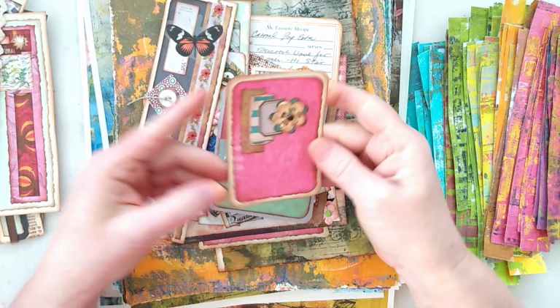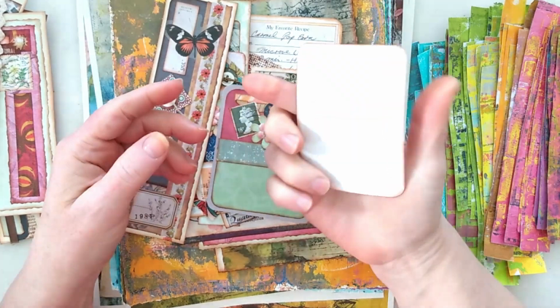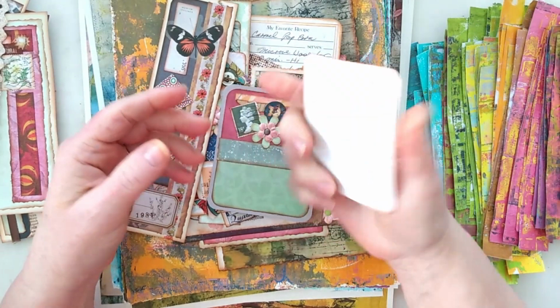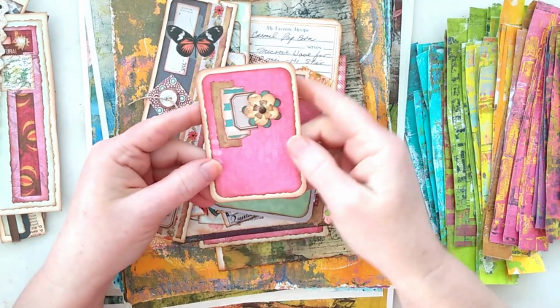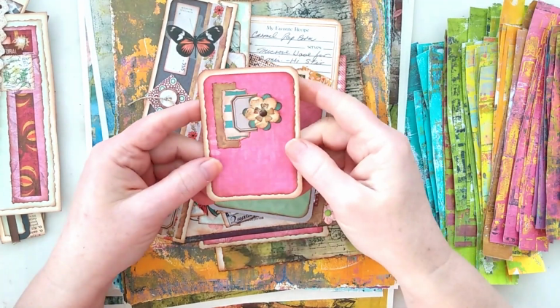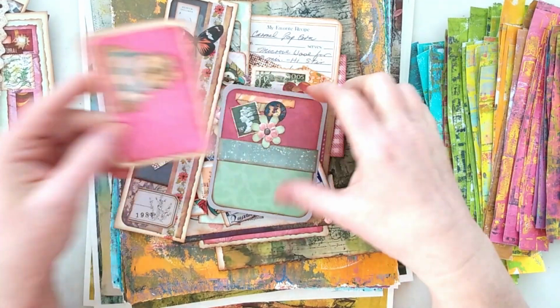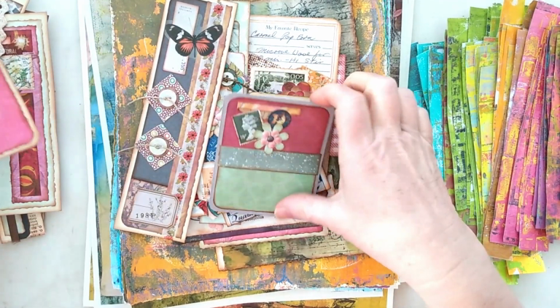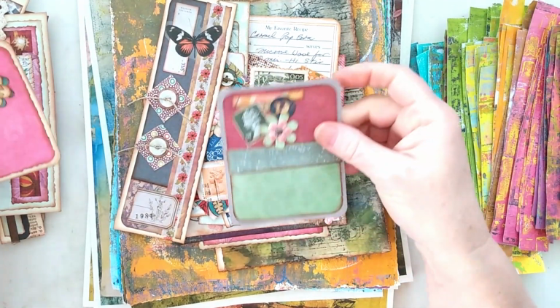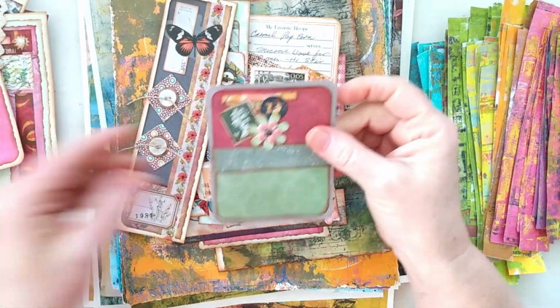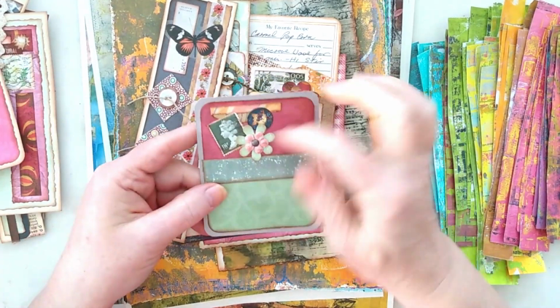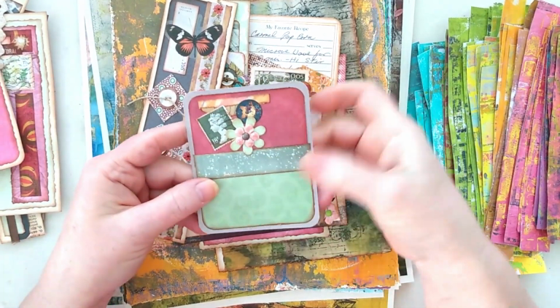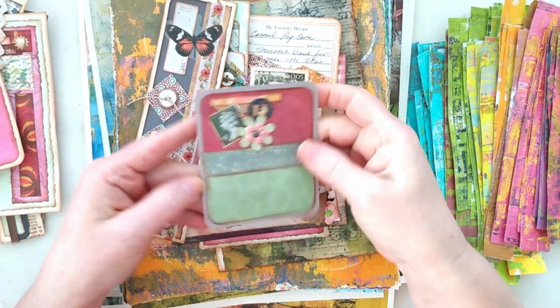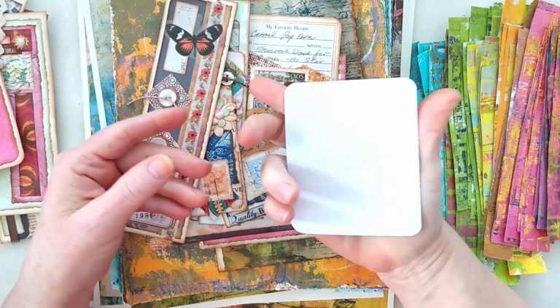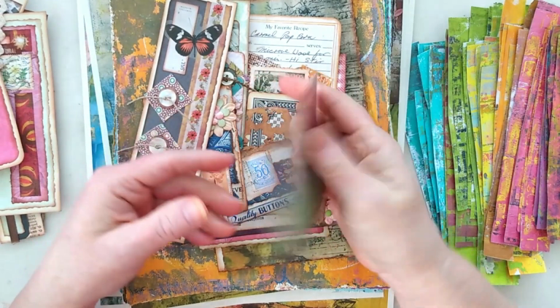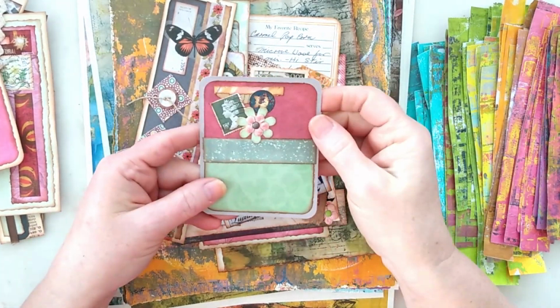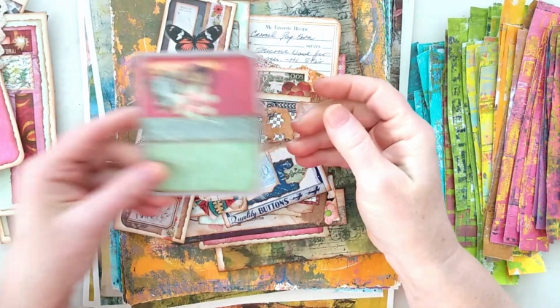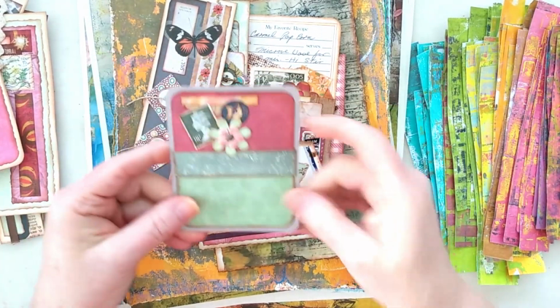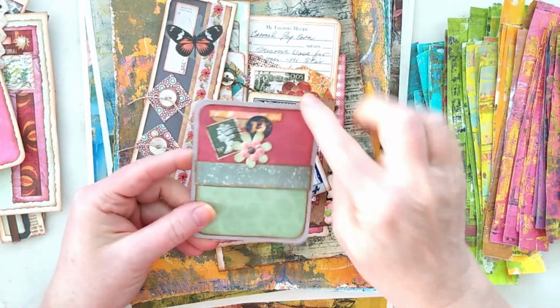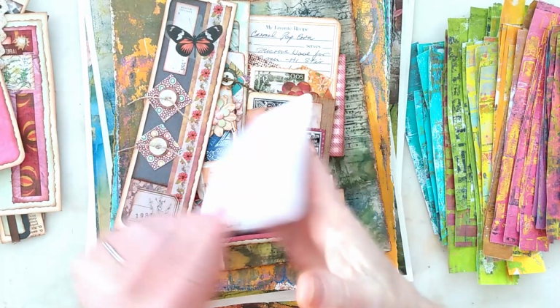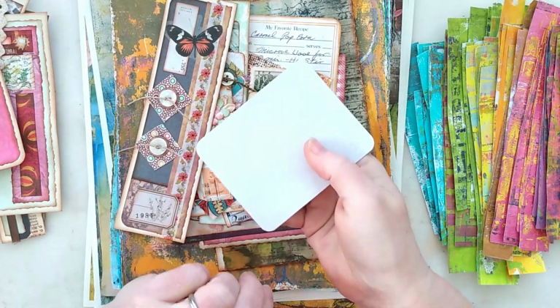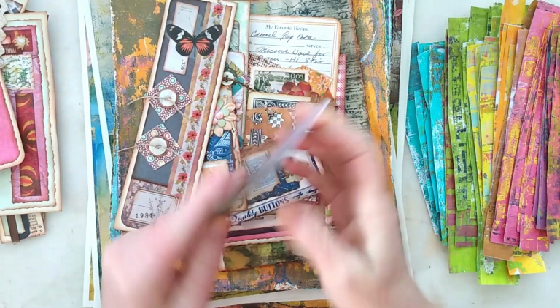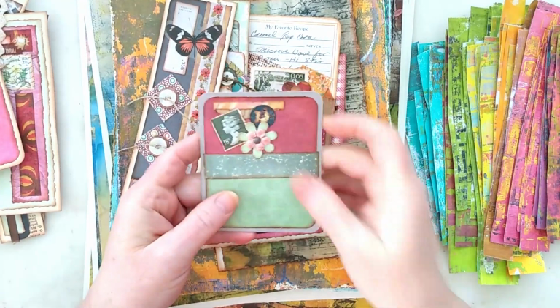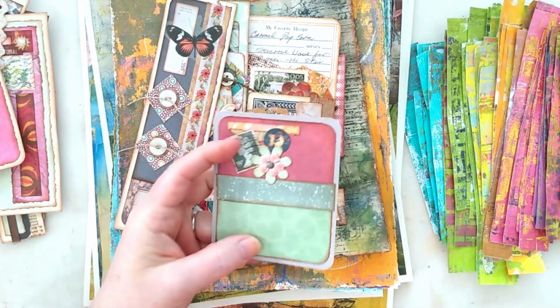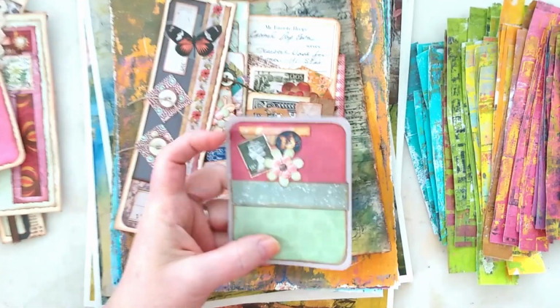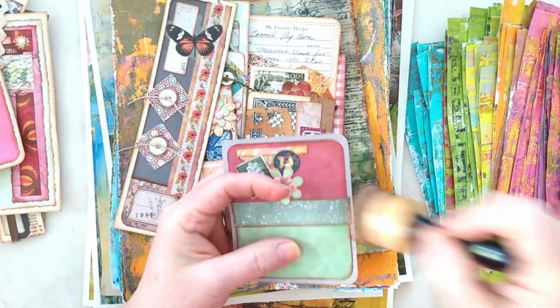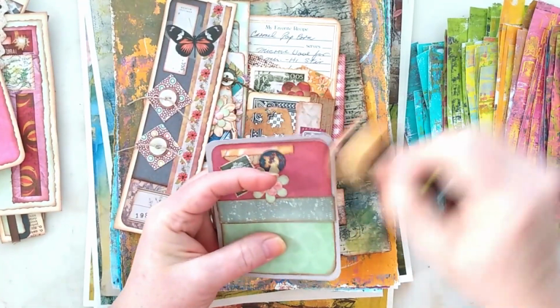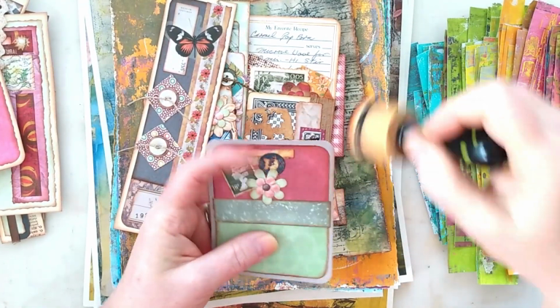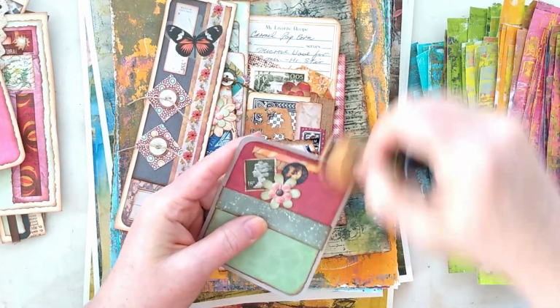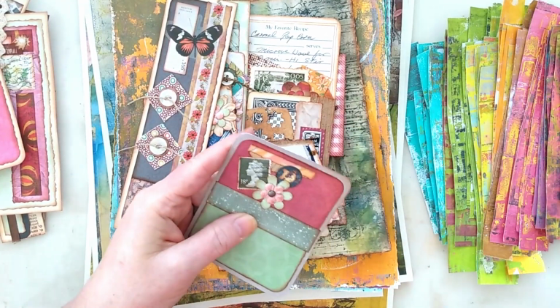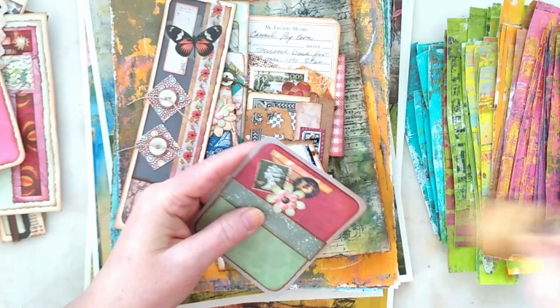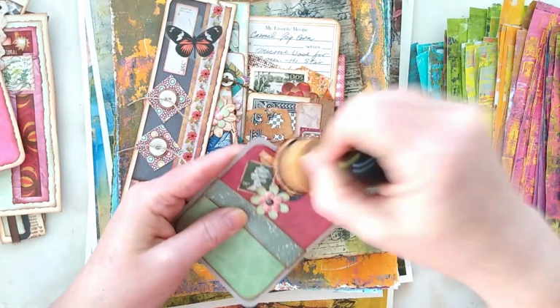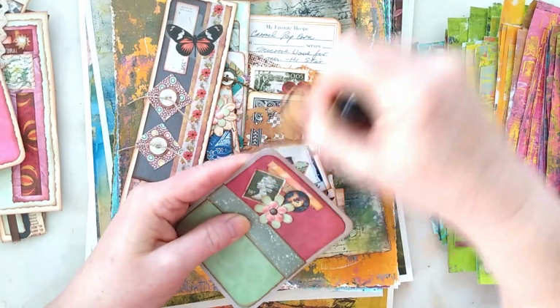Just a simple journal card there. And another simple collaged journaling card. Oh — I didn't distress the edges of this one! I better do that. I'm going to do that right now.